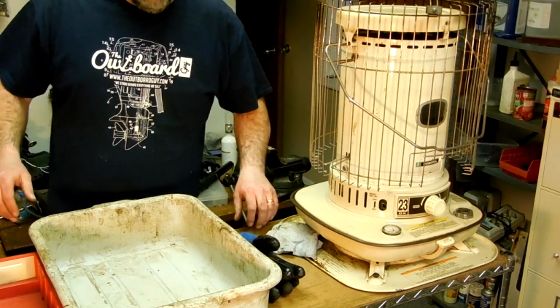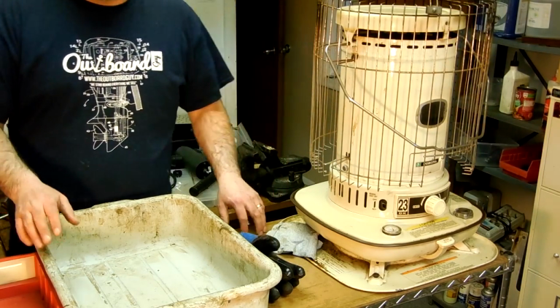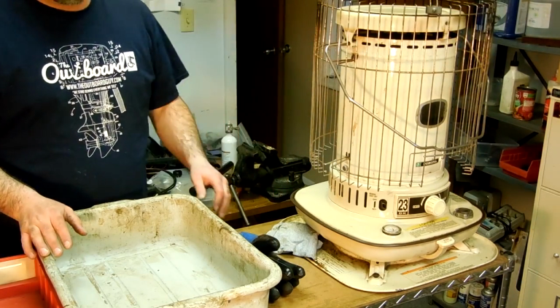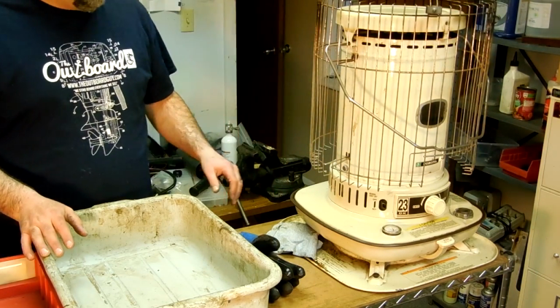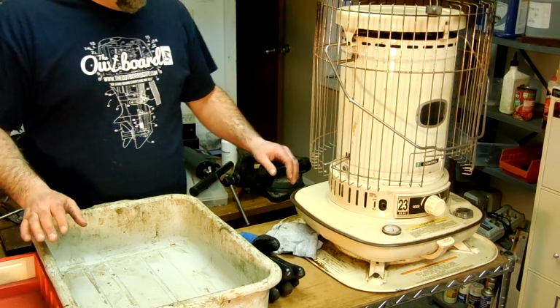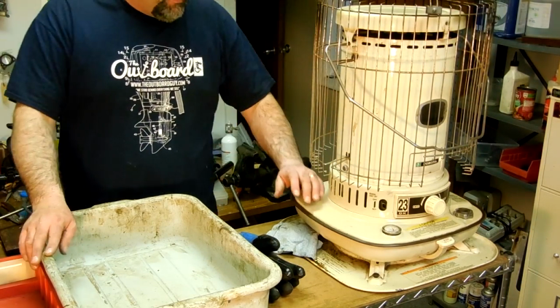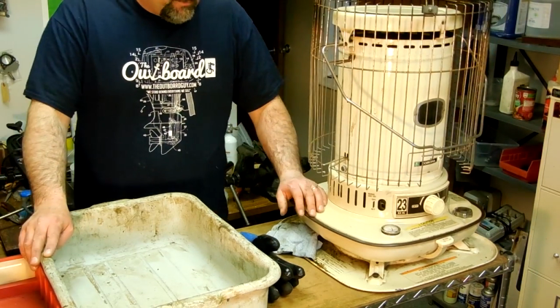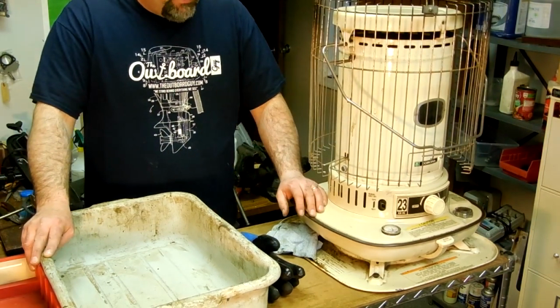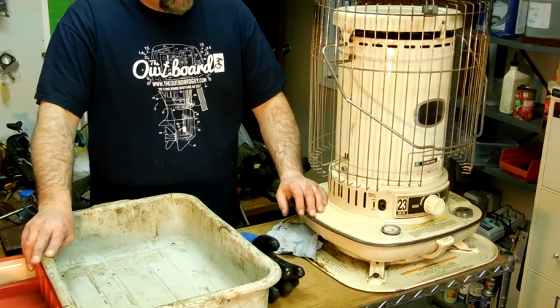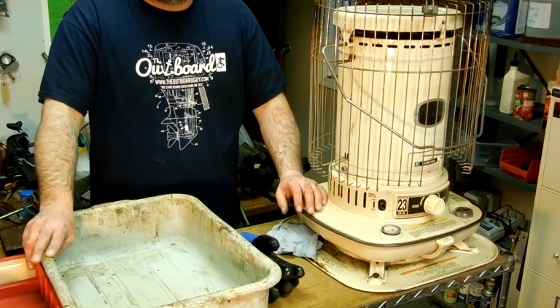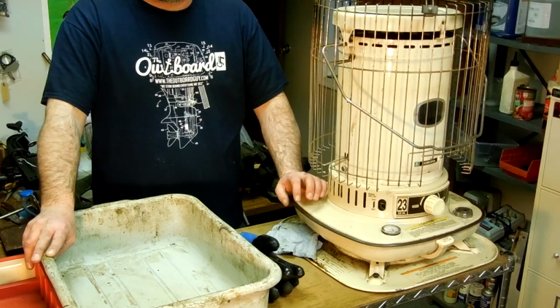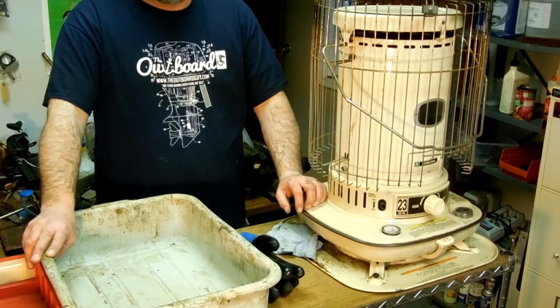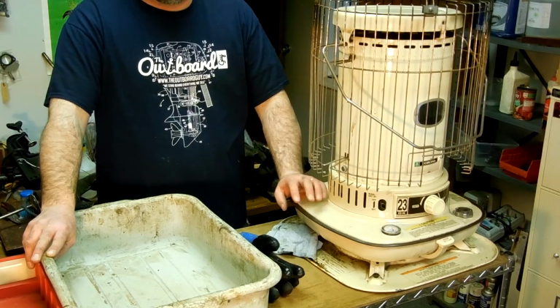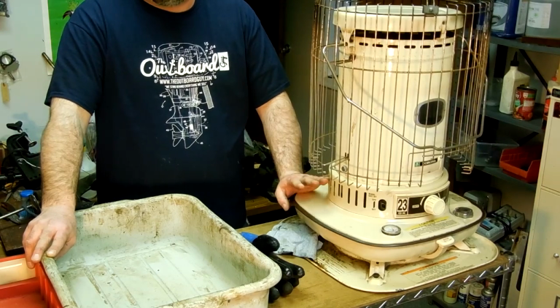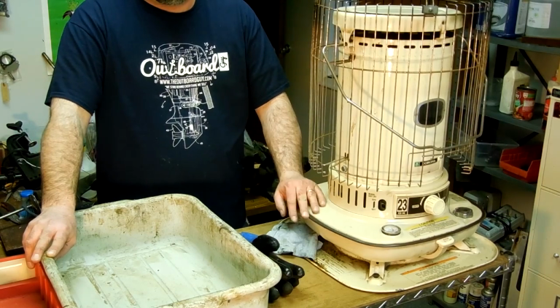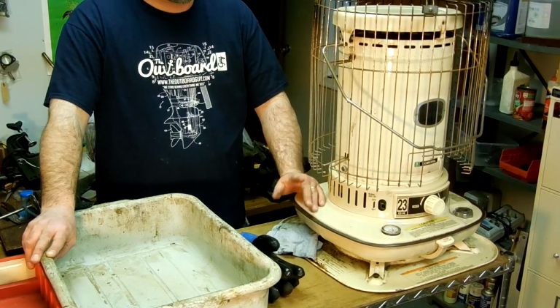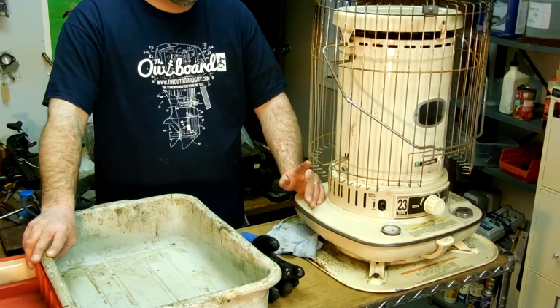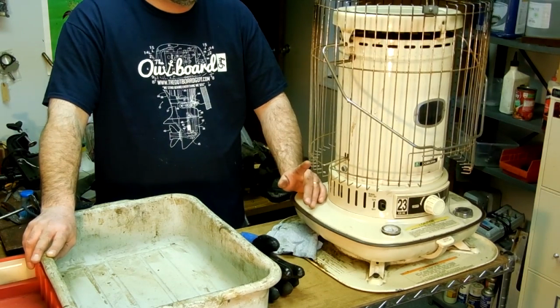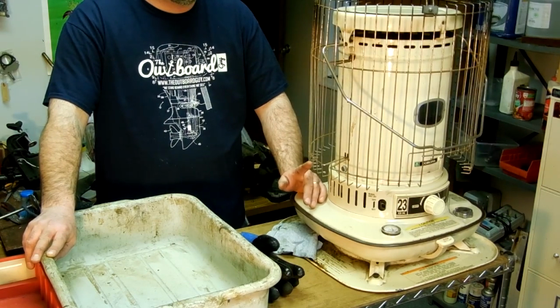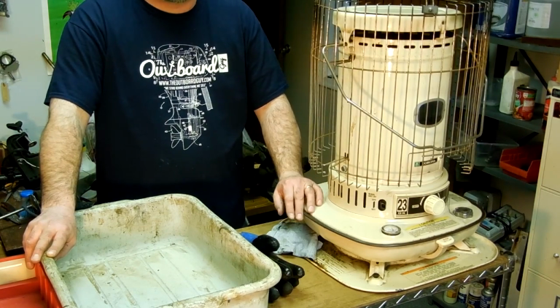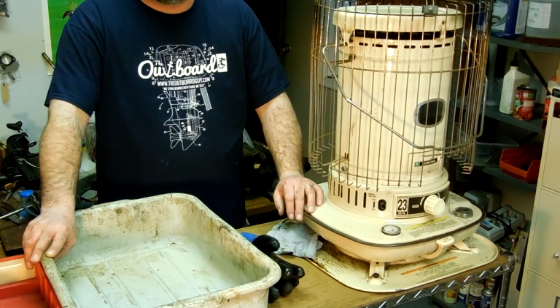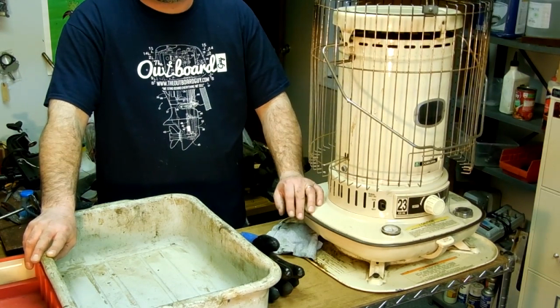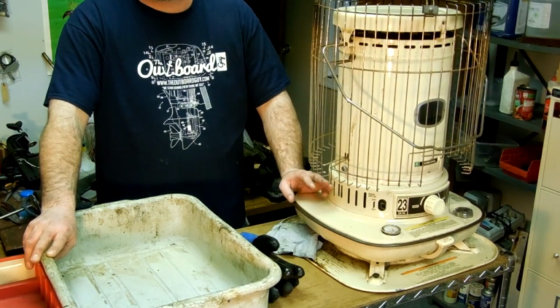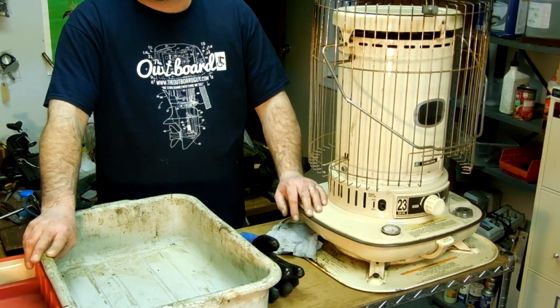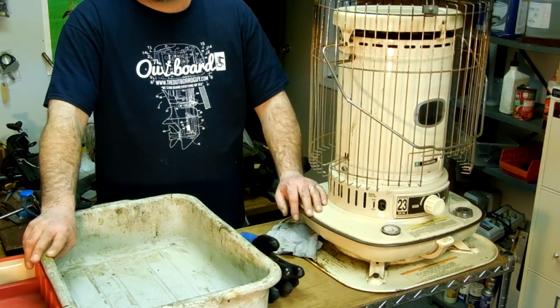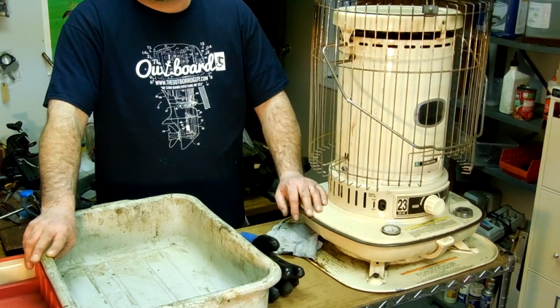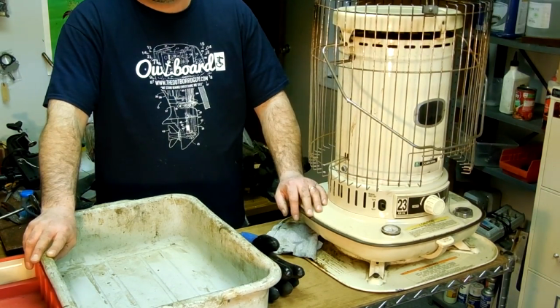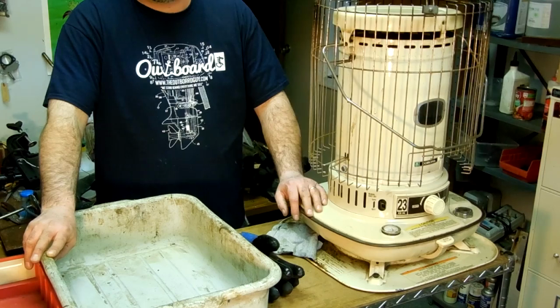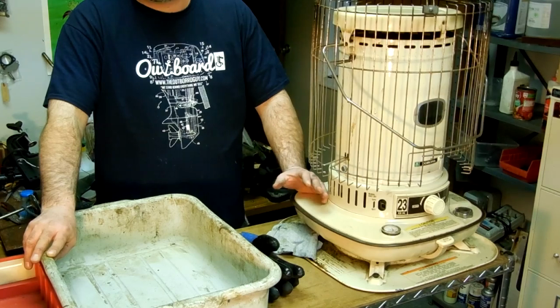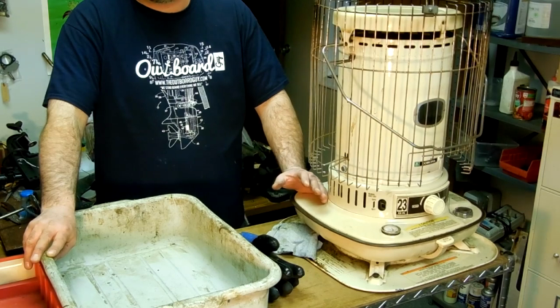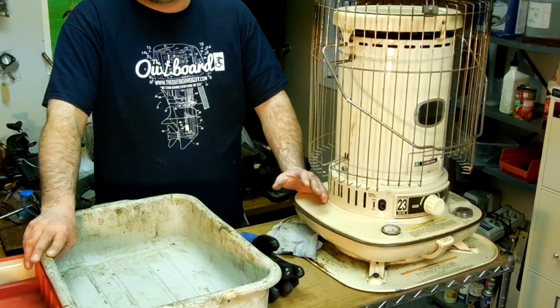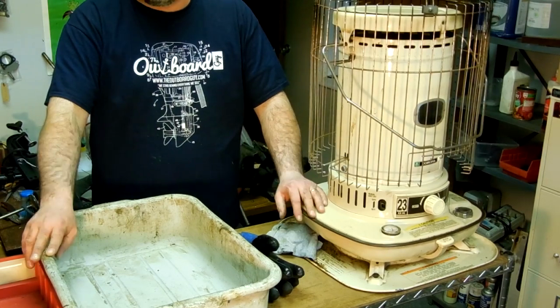Hi. Today we're going to change the wick on this kerosene heater. Does it look just like this? We're going to be pretty much the same deal.